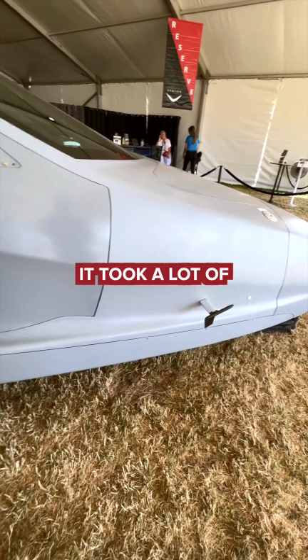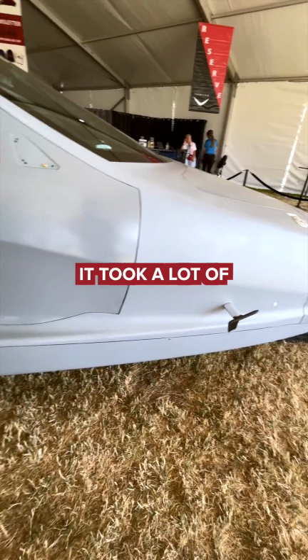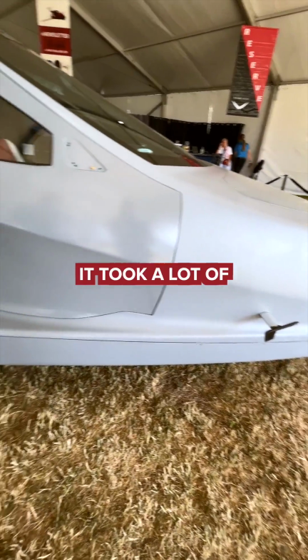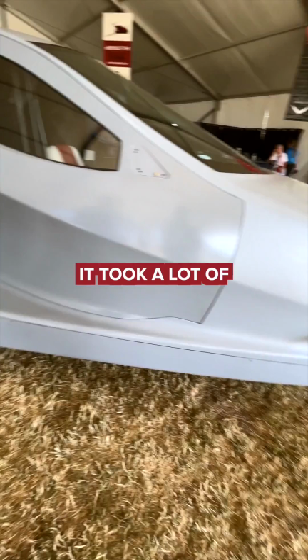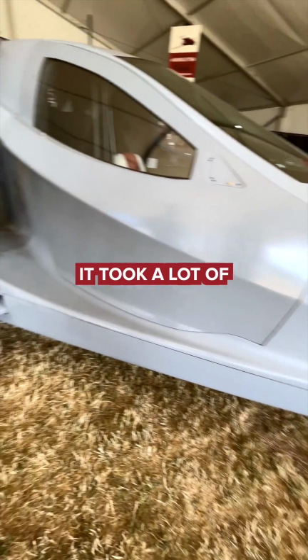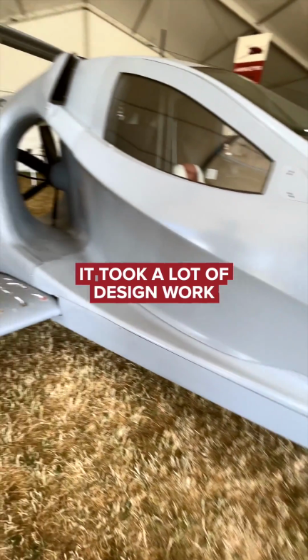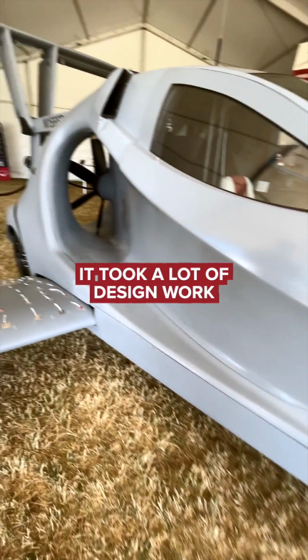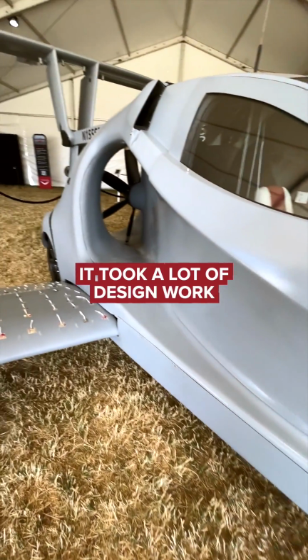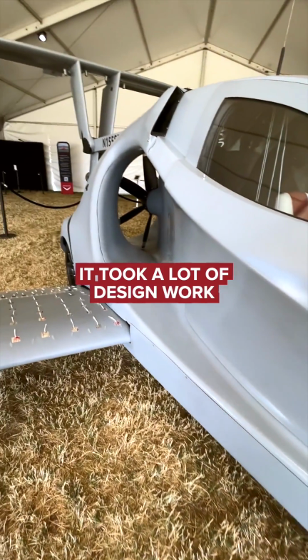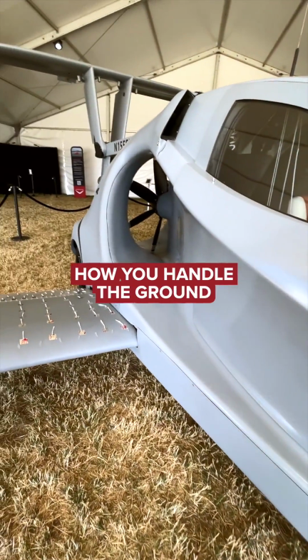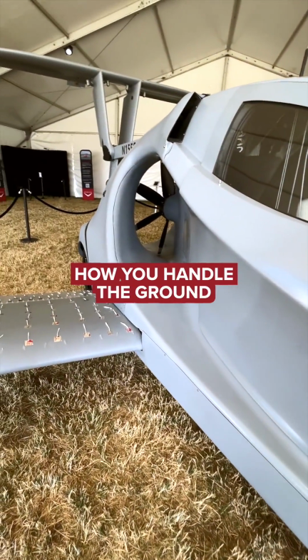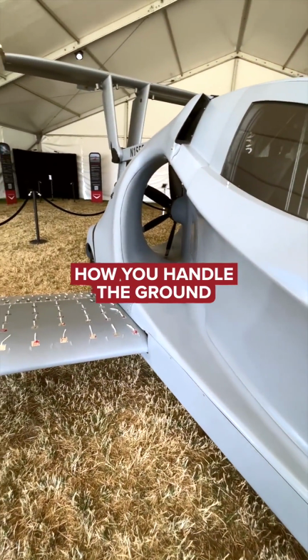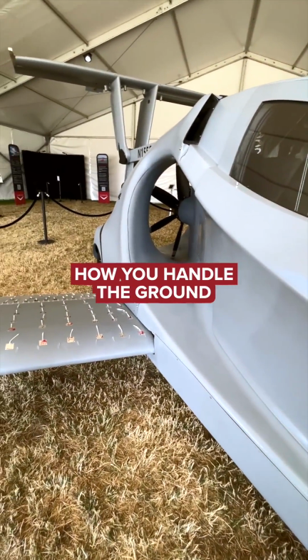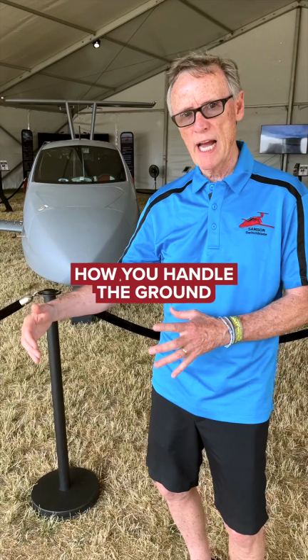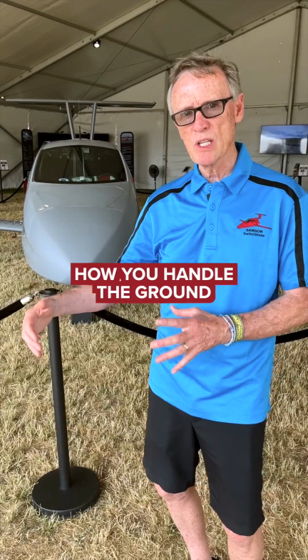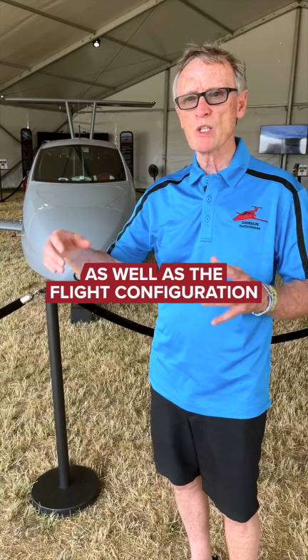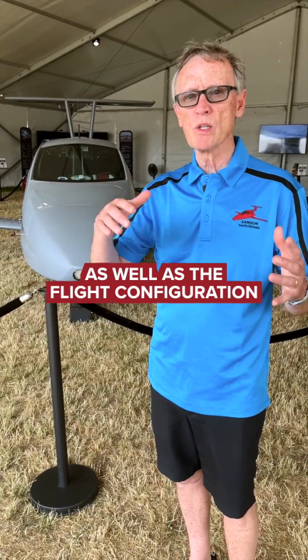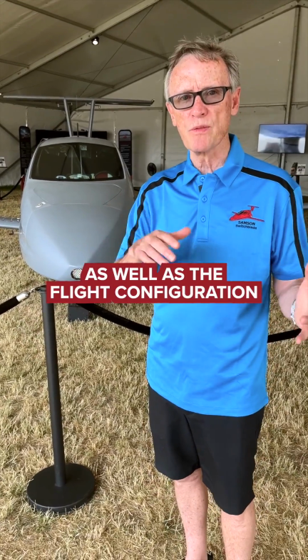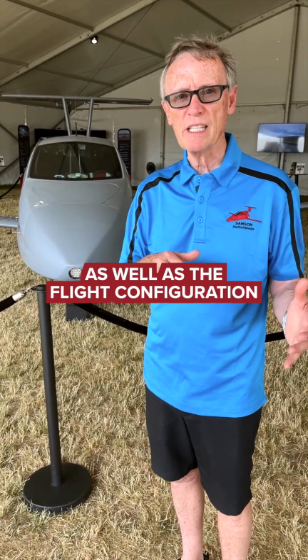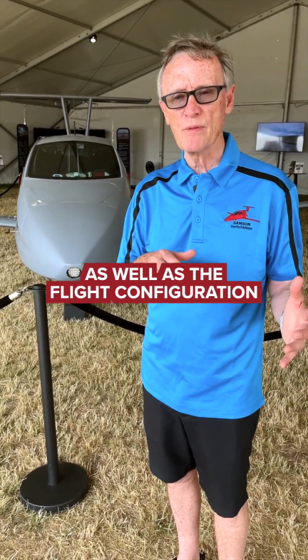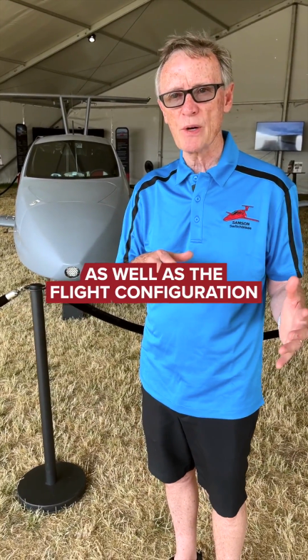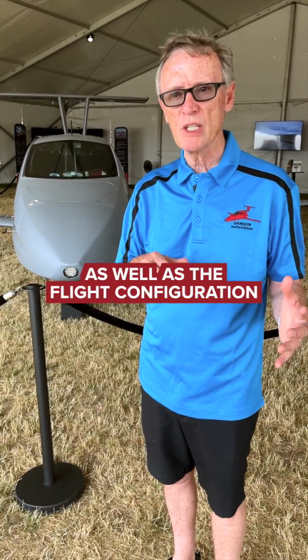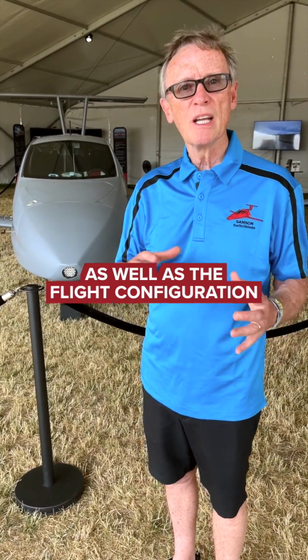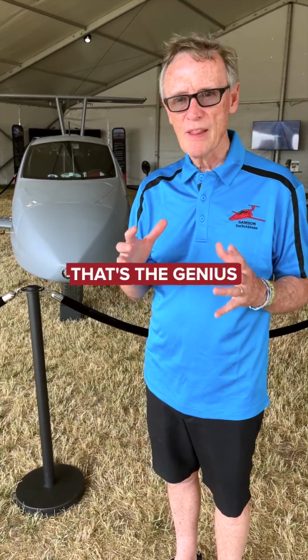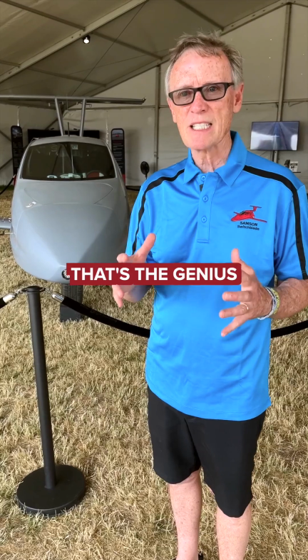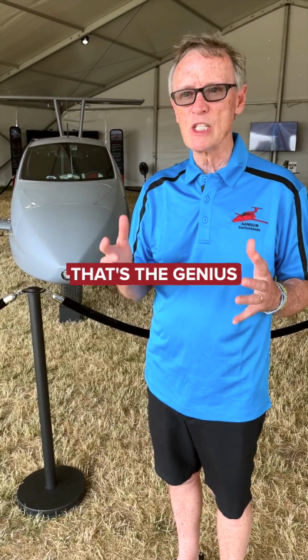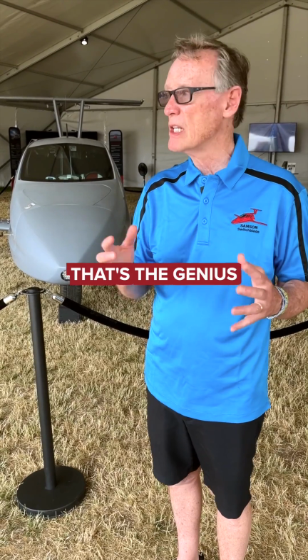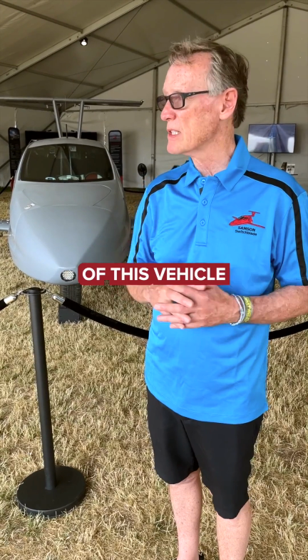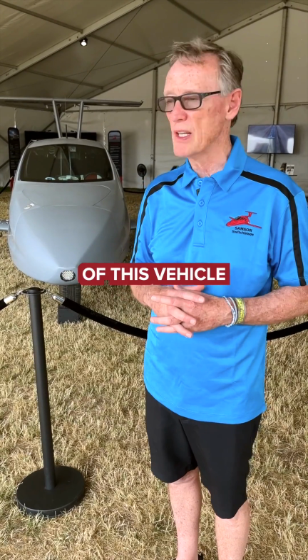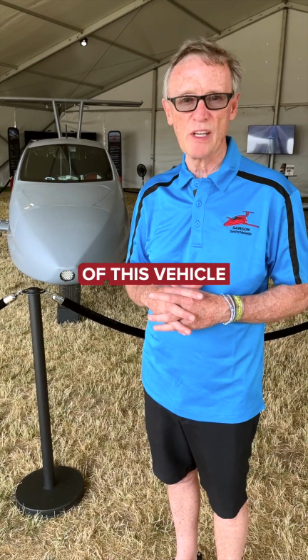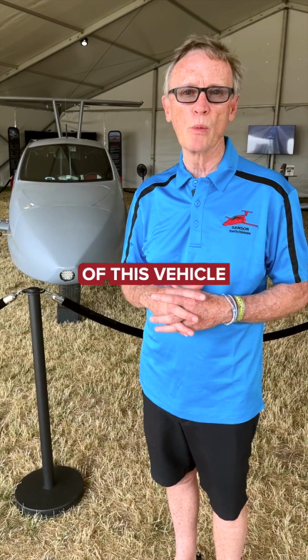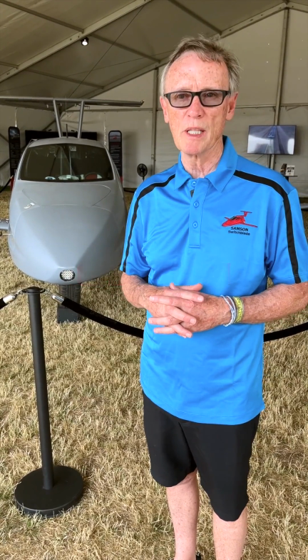It took a lot of design work. How you handle the ground as well as the flight configuration — that's the genius of this vehicle, we believe.